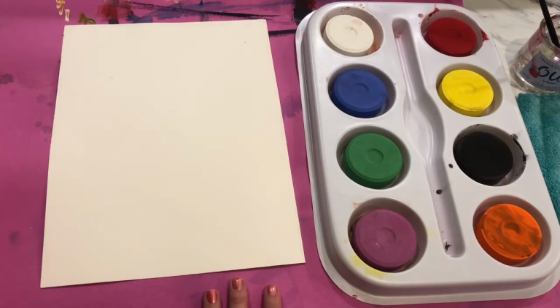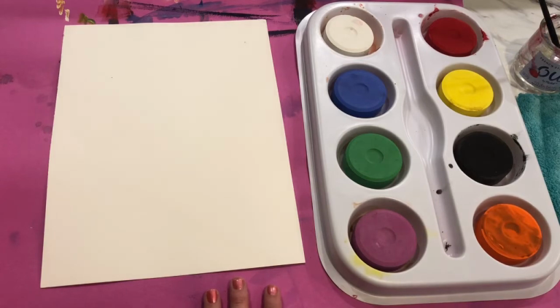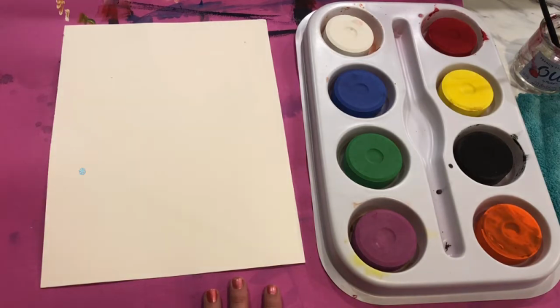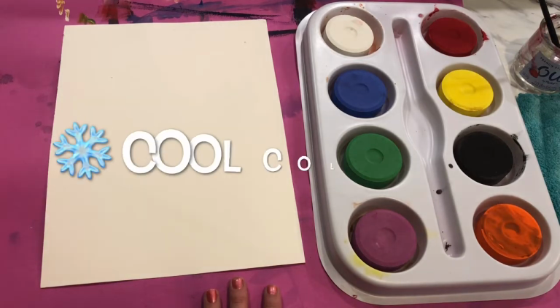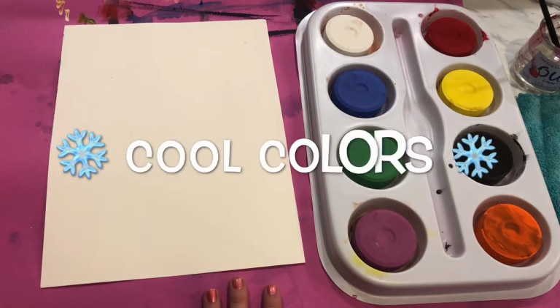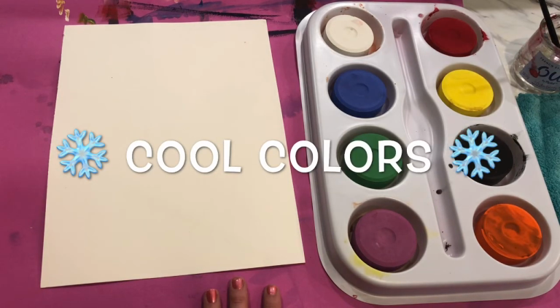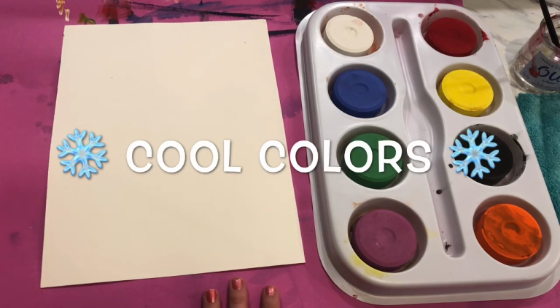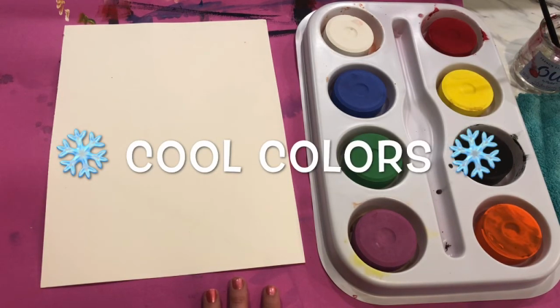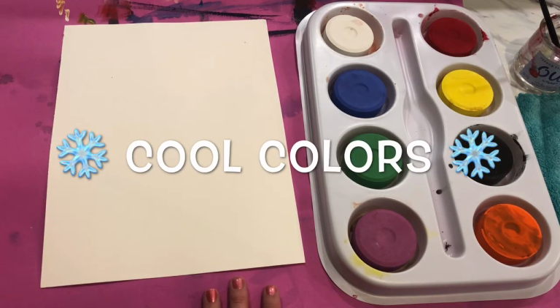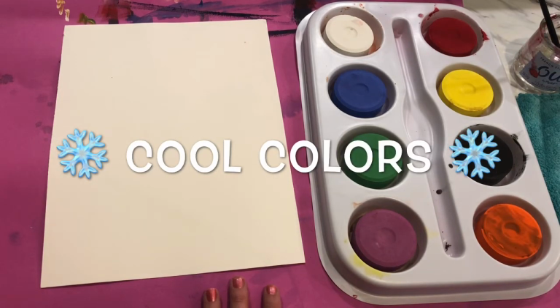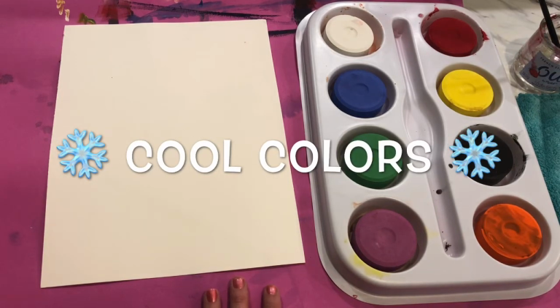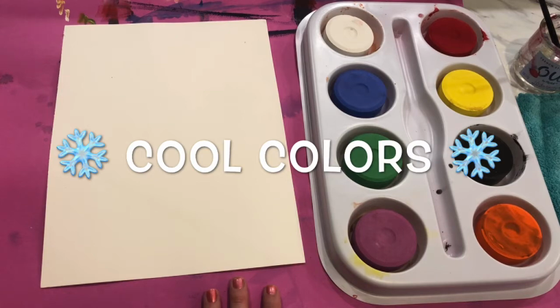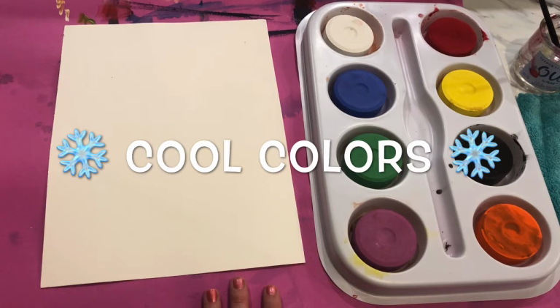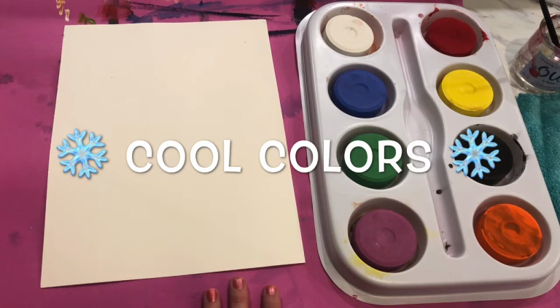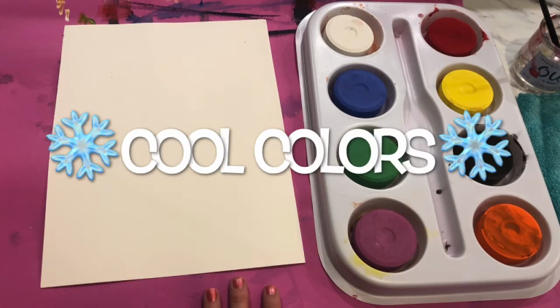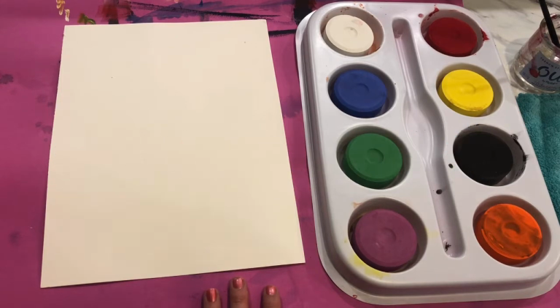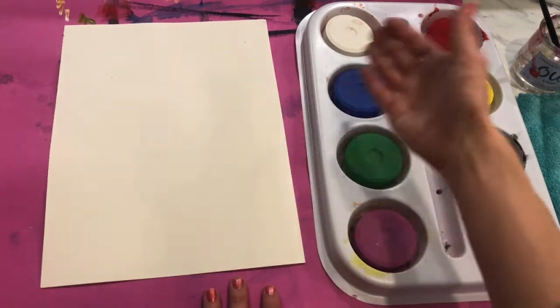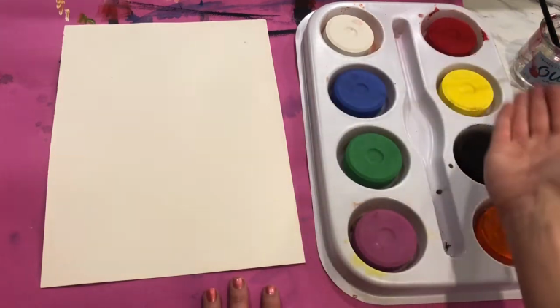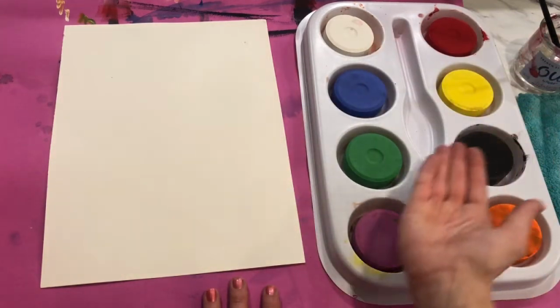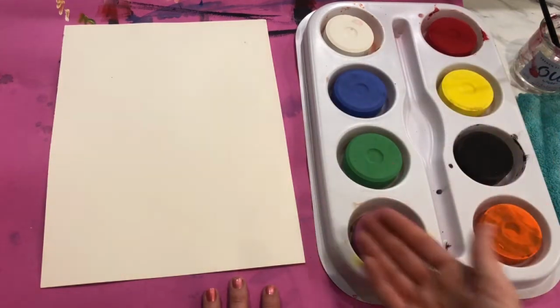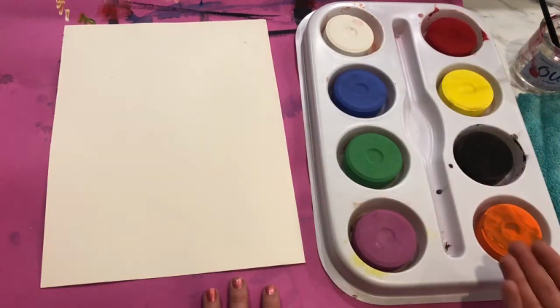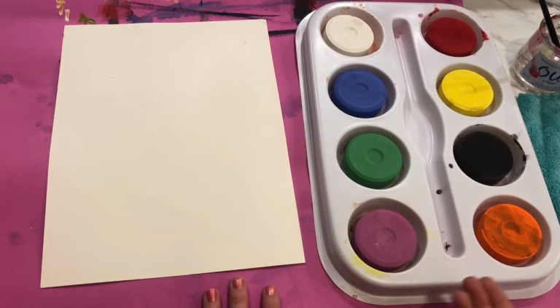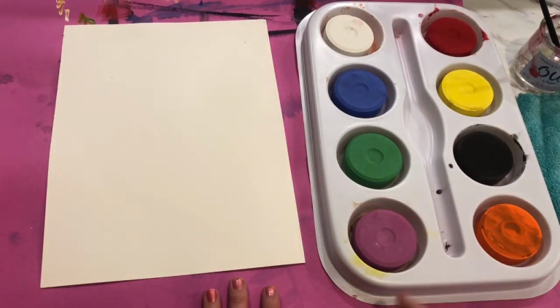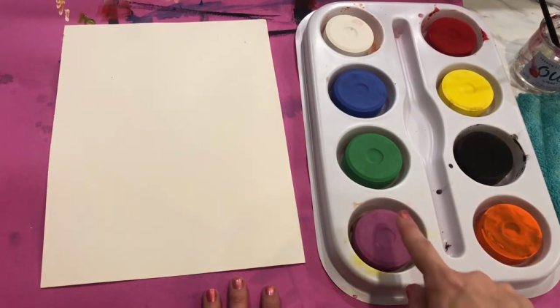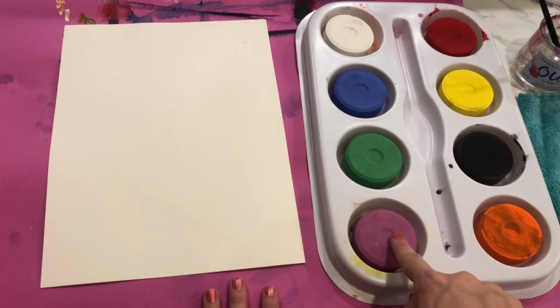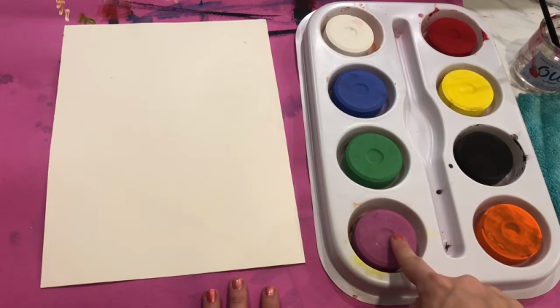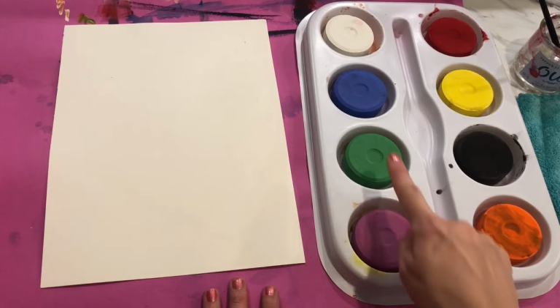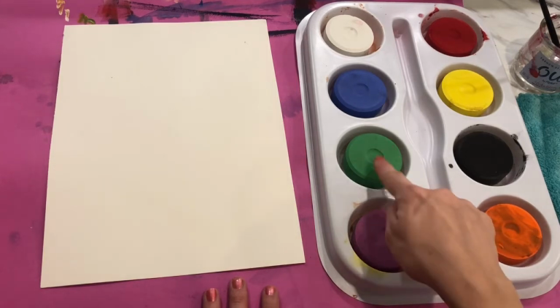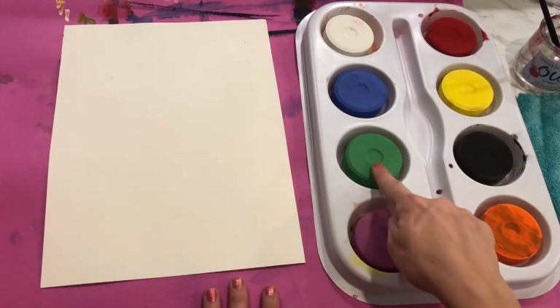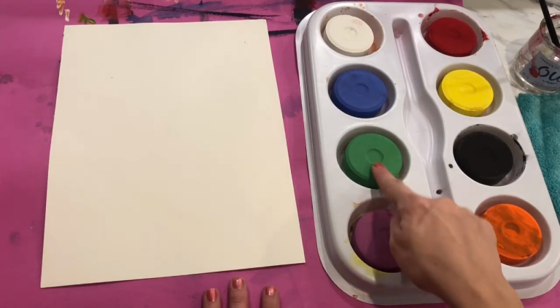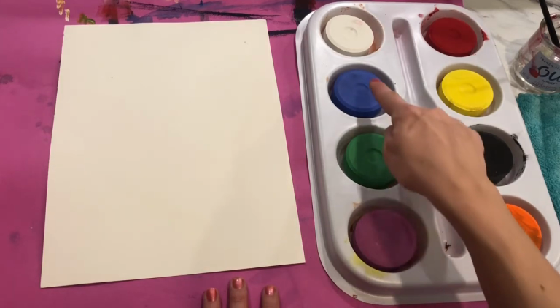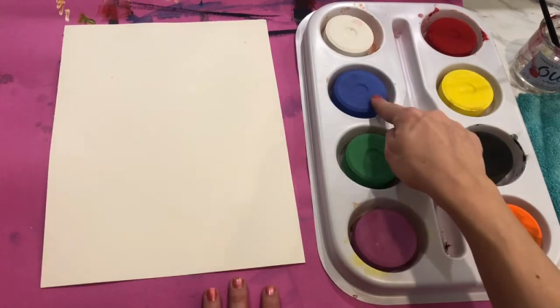These are called tempera cakes — they kind of look like a little bite of cake, or you might even hear them called tempera pucks like a hockey puck. We're only using three colors today. We are using the cool colors. We talked about this earlier this year and I hope you remember. Let's all start looking at our paint palette. What are our three cool colors? Purple, green, and blue.